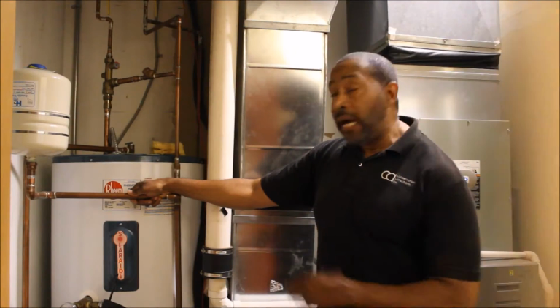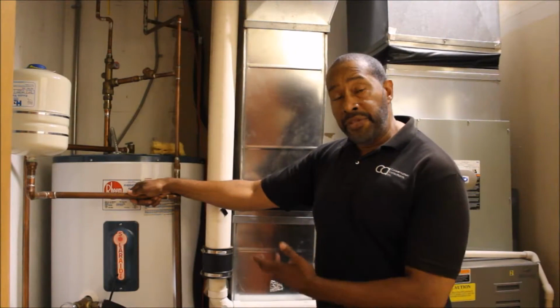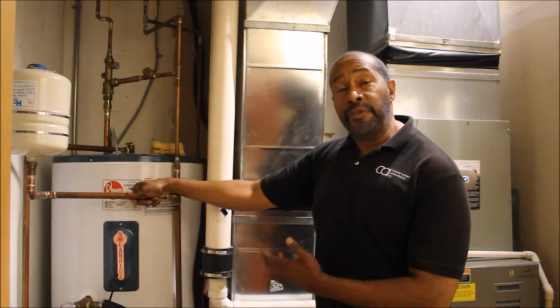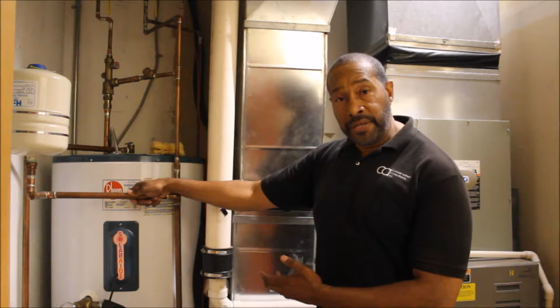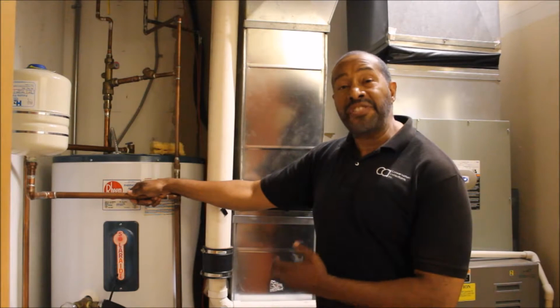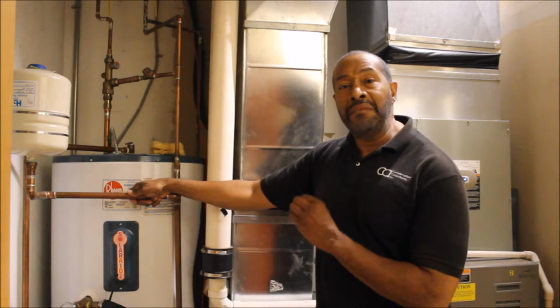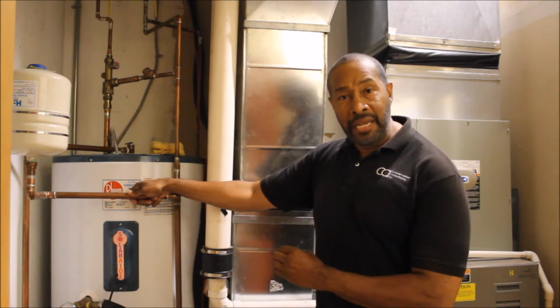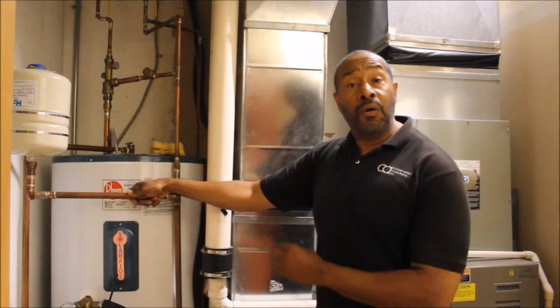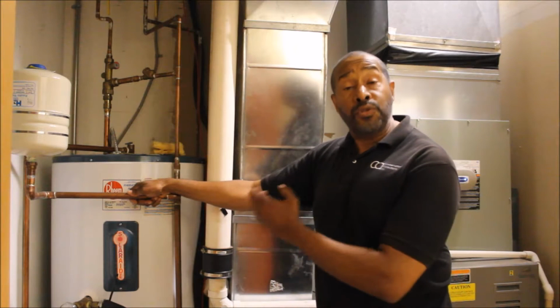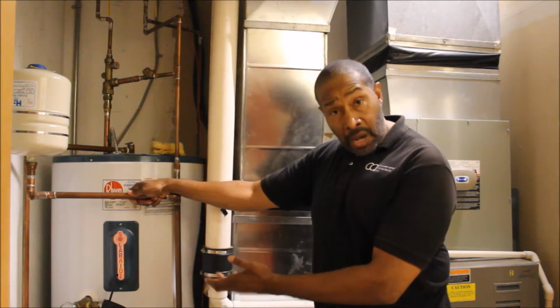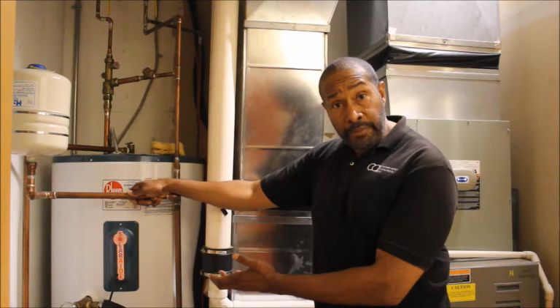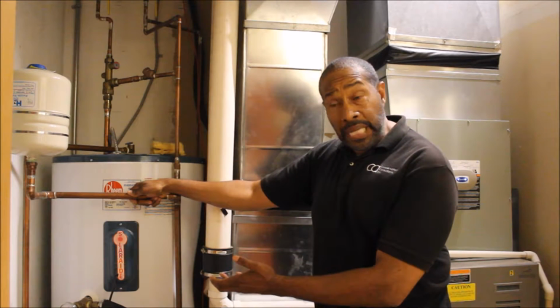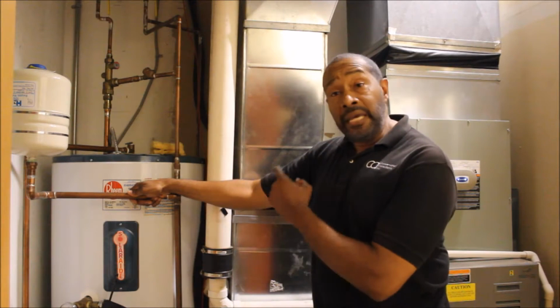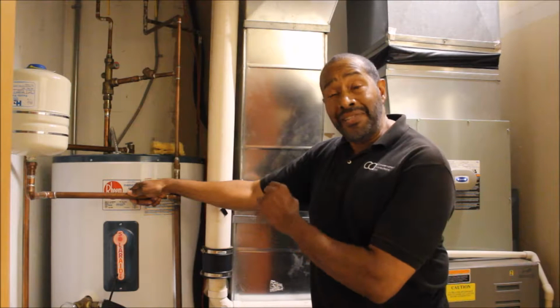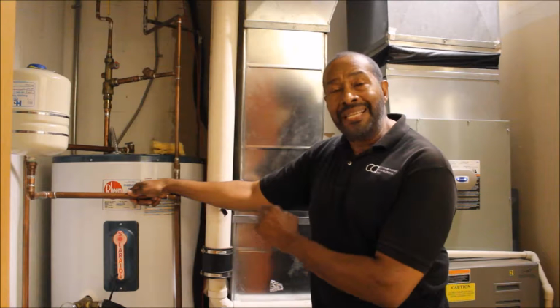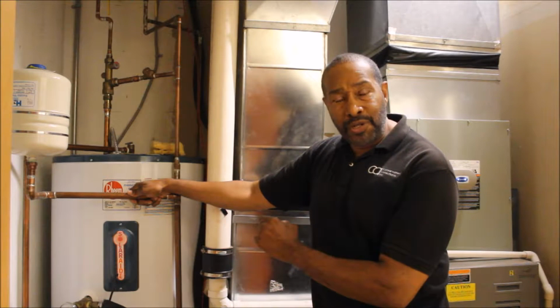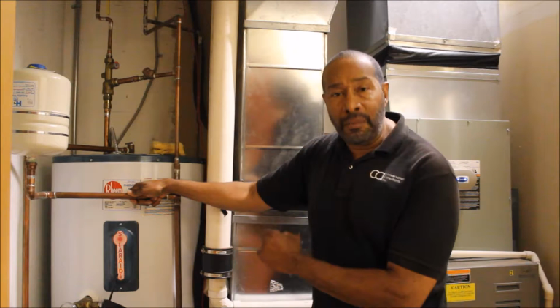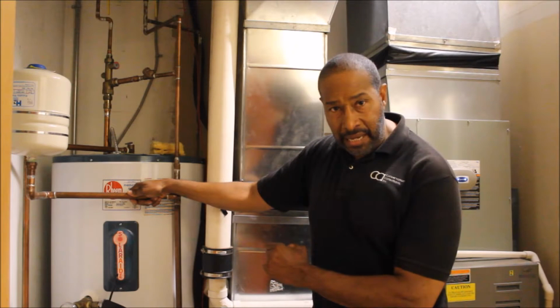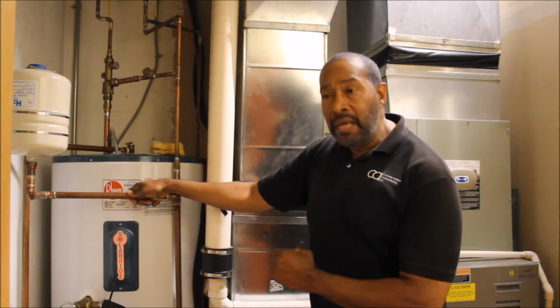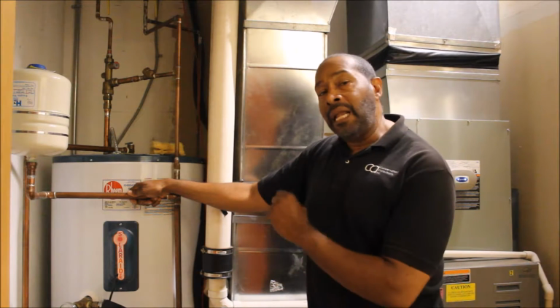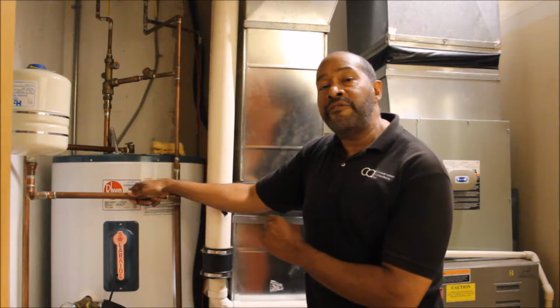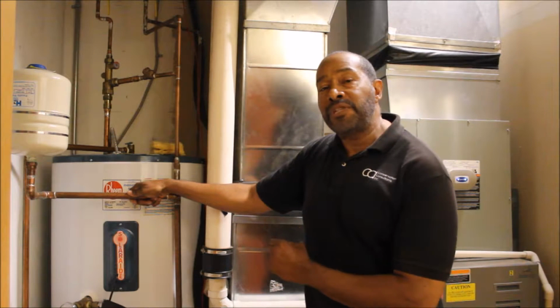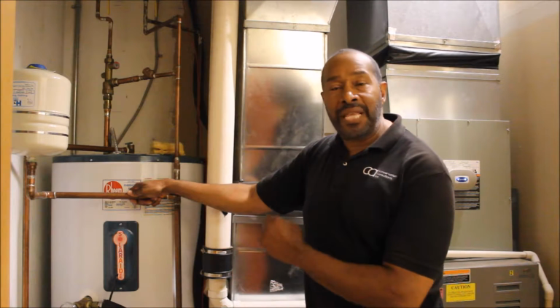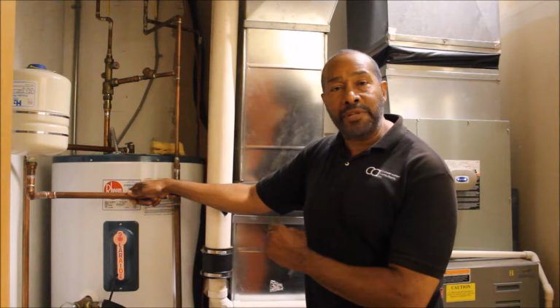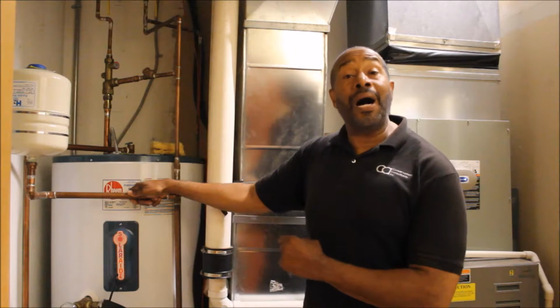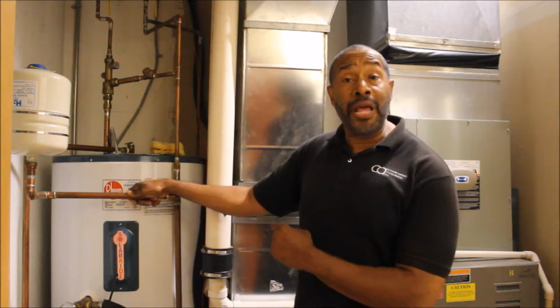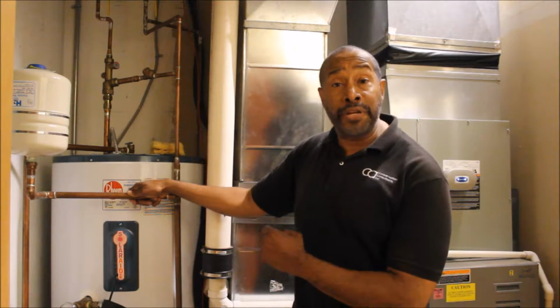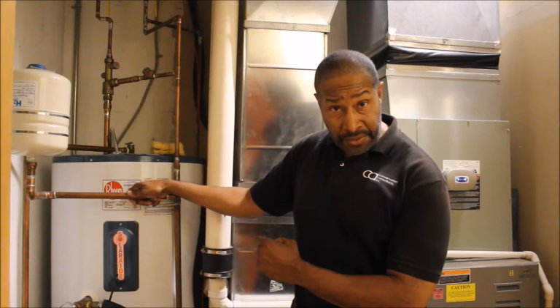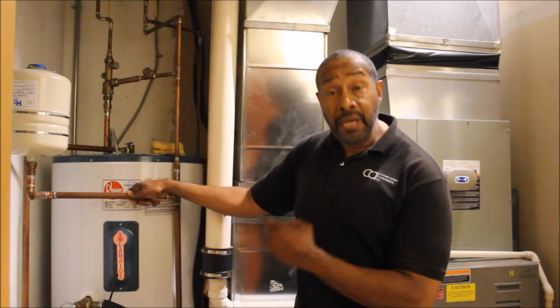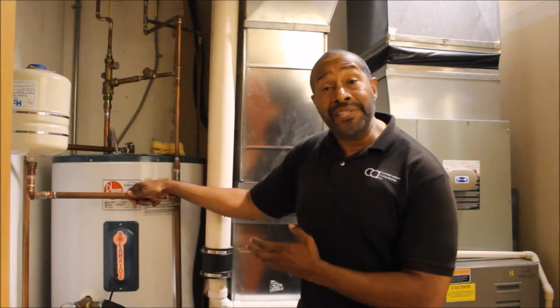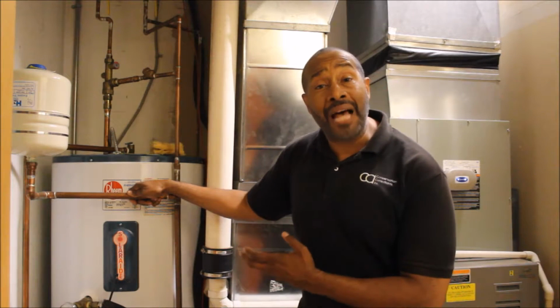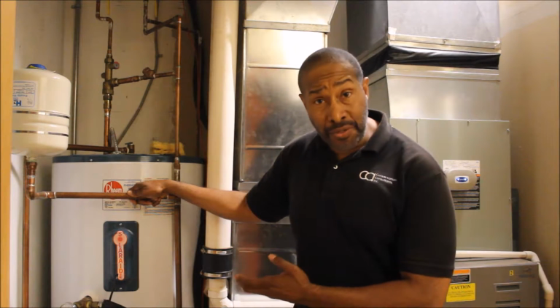Another tip for this winter in saving money on your hot water bill is adjusting the temperature on your hot water tank. A lot of manufacturers will set the temperature to 140 degrees. We suggest 120.